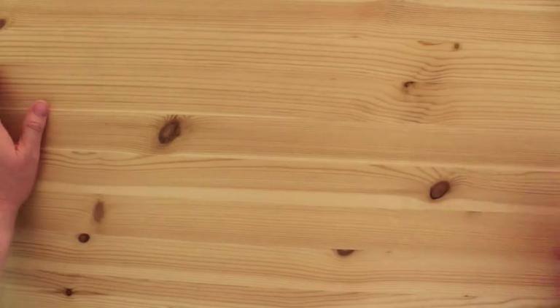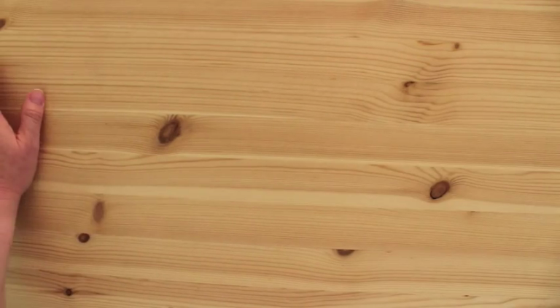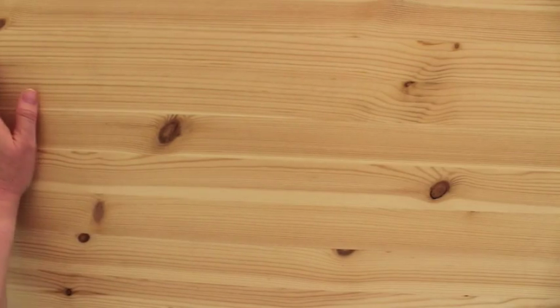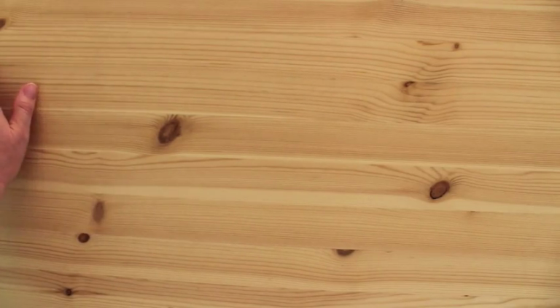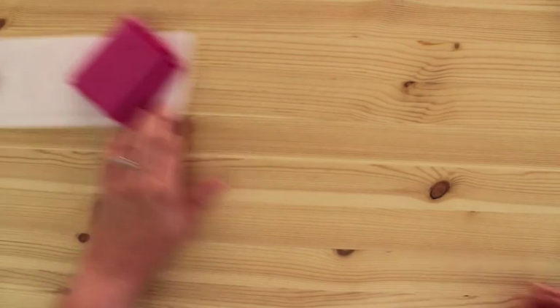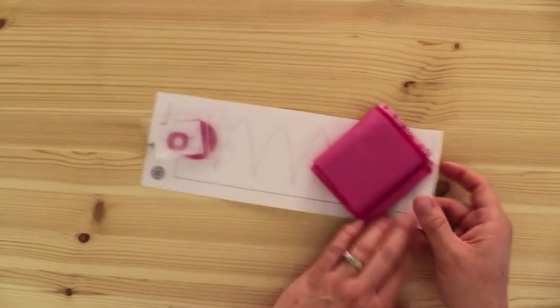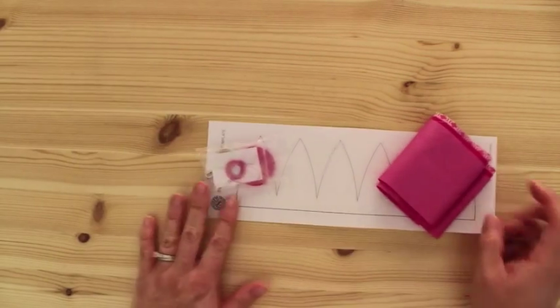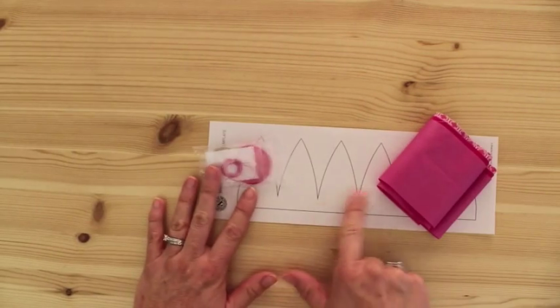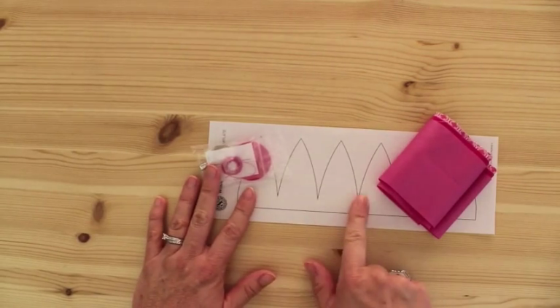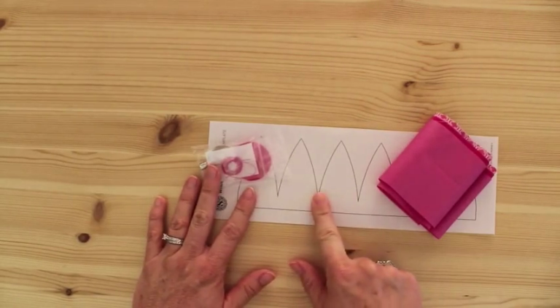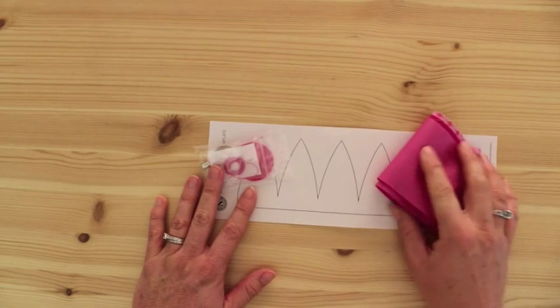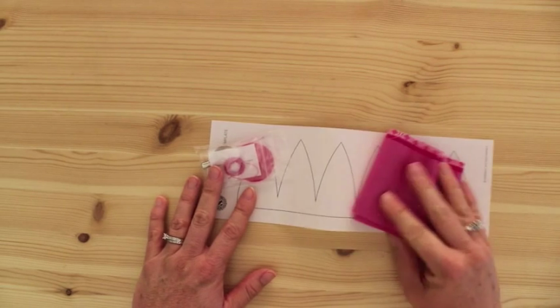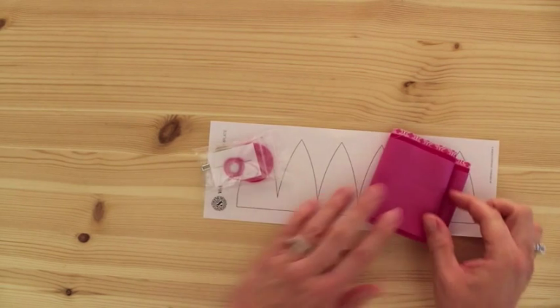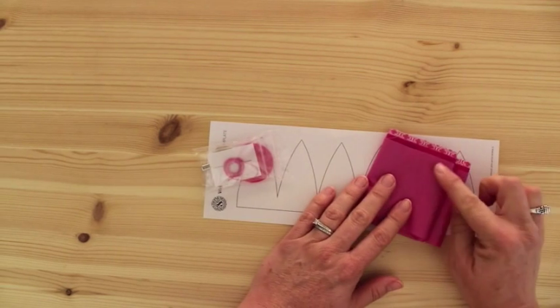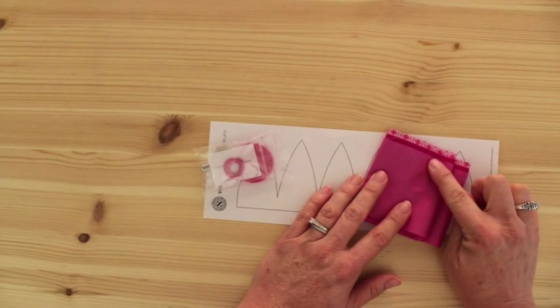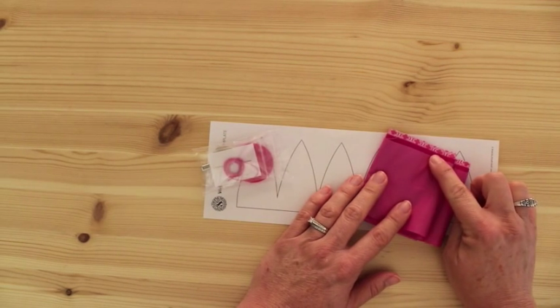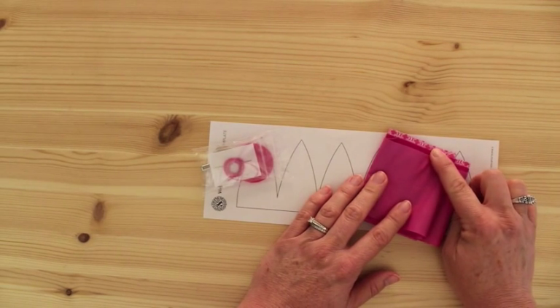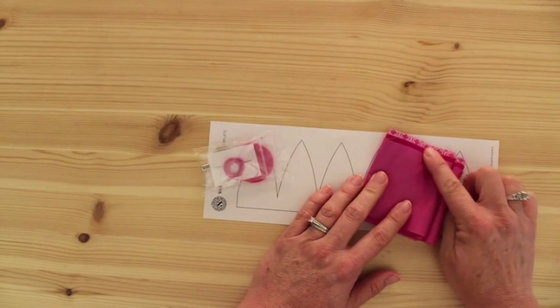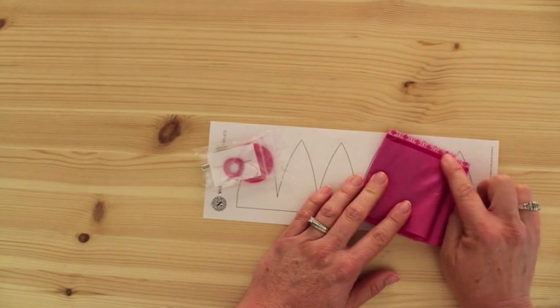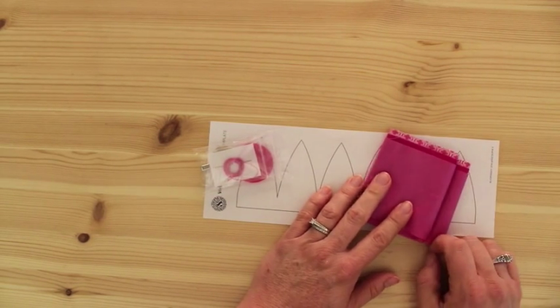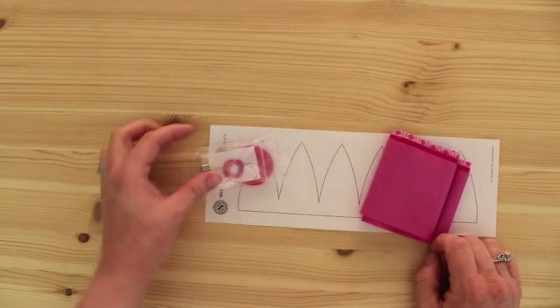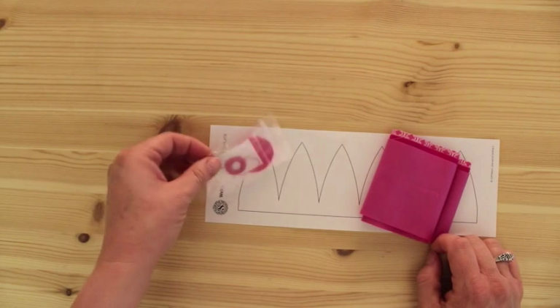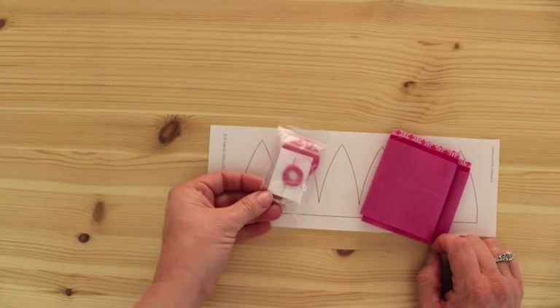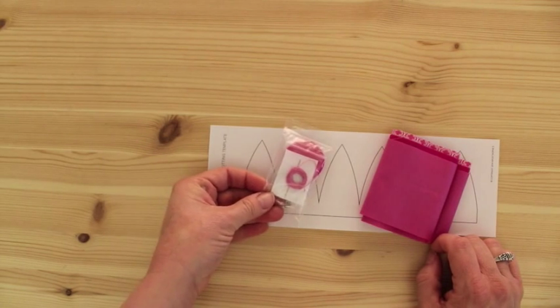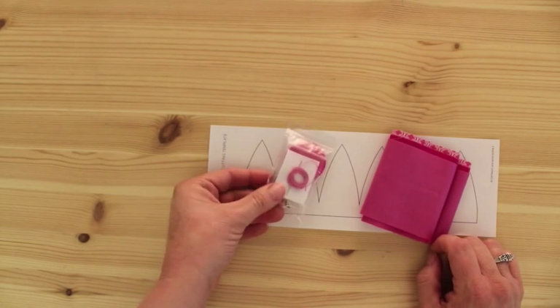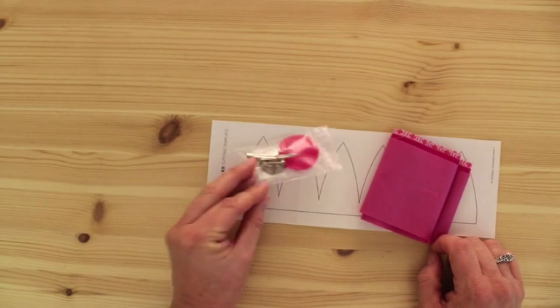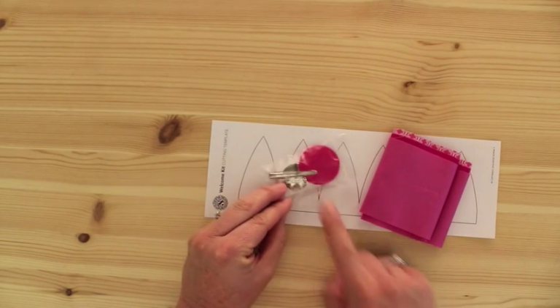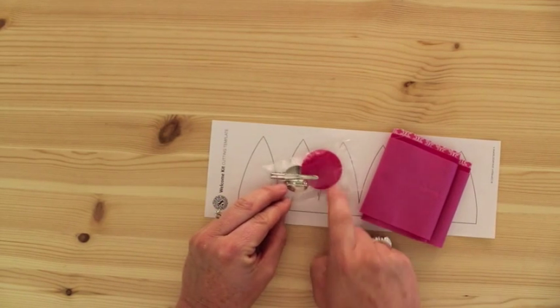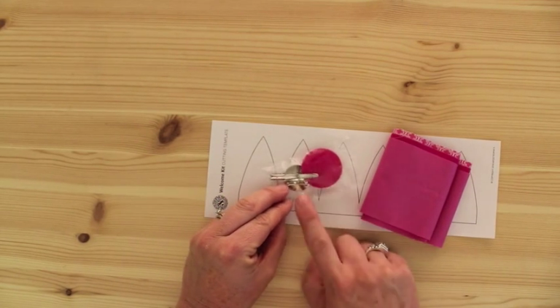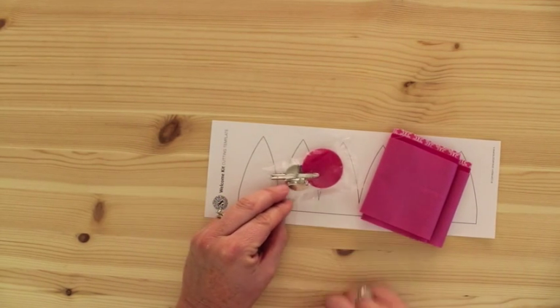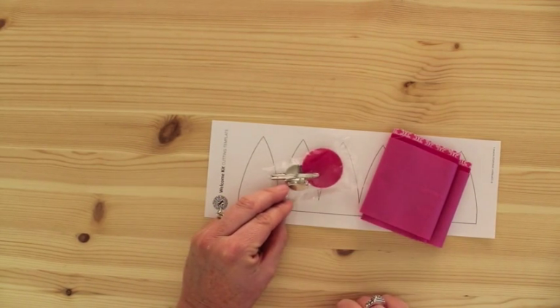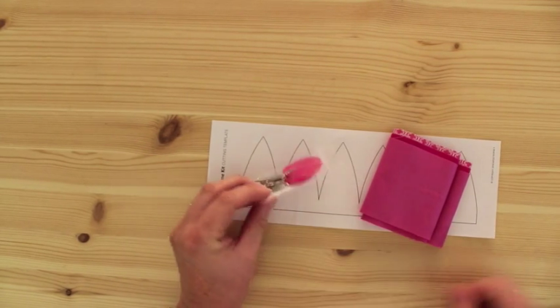Let me show you everything that you receive. You get the template to cut it out. You get three different kinds of fabric: the light, the dark, and the patterned fabric. And then you get a needle and thread, and the little felt circle, and the pin.